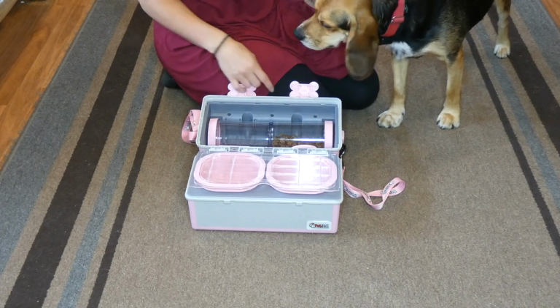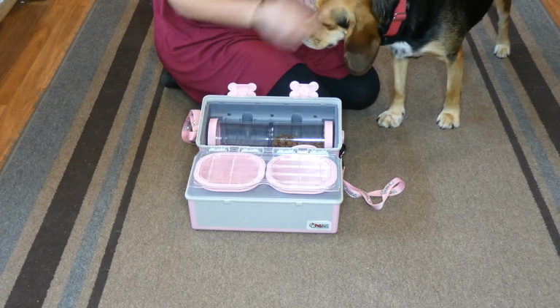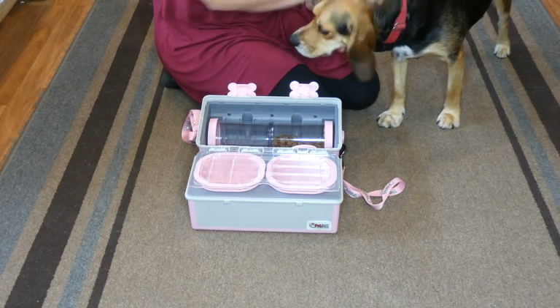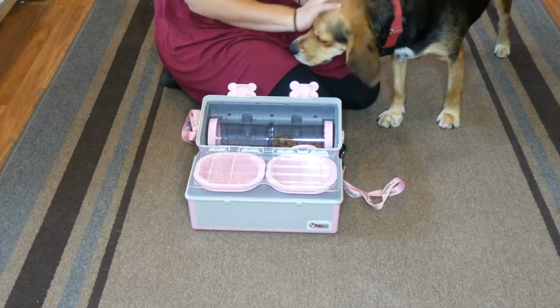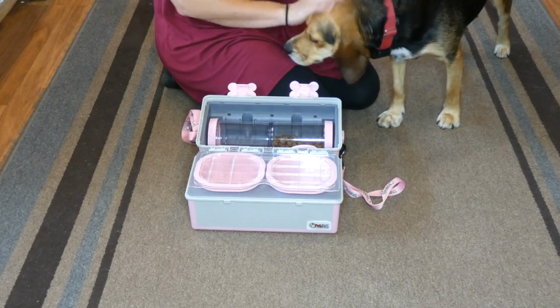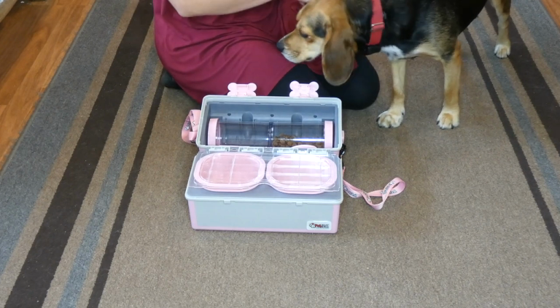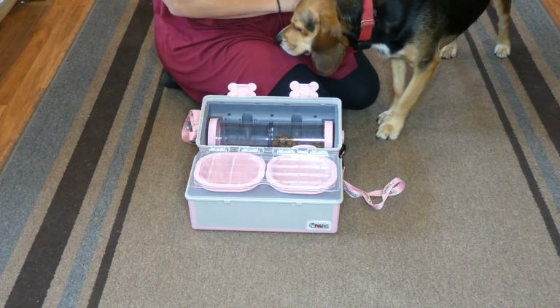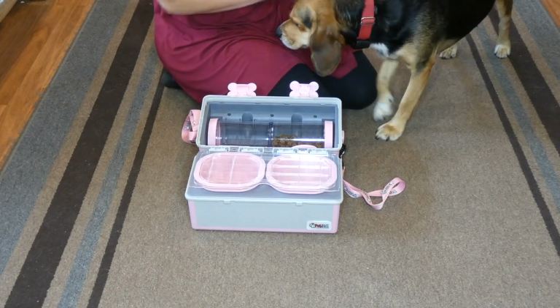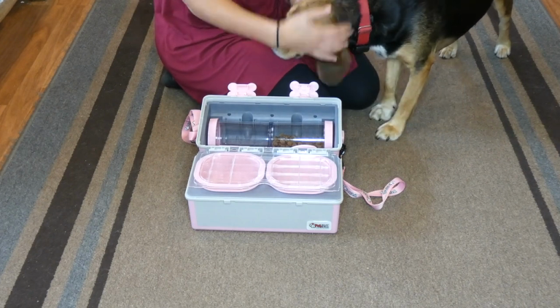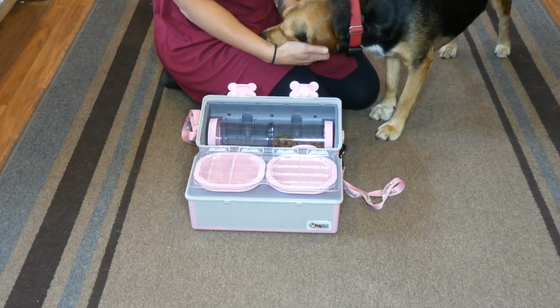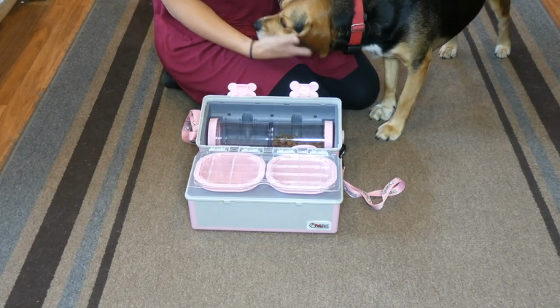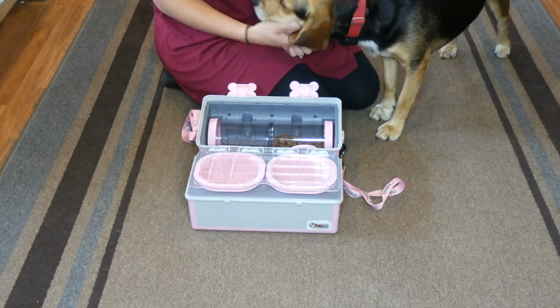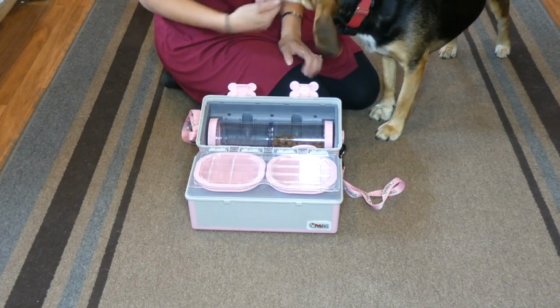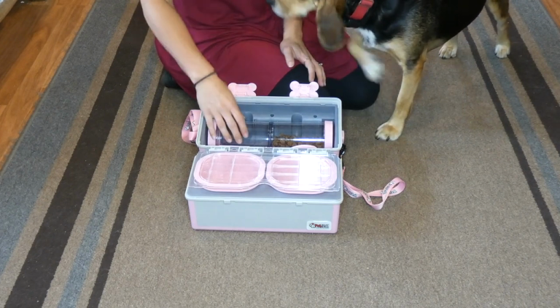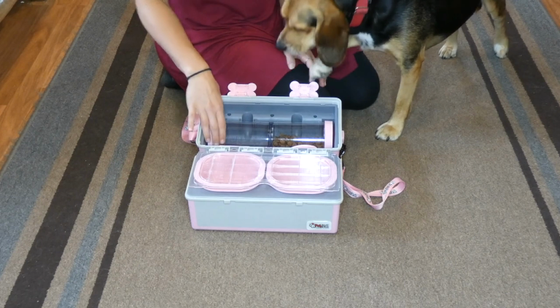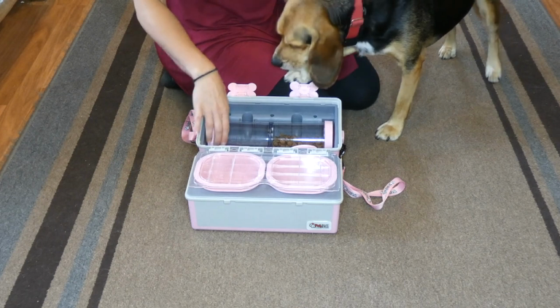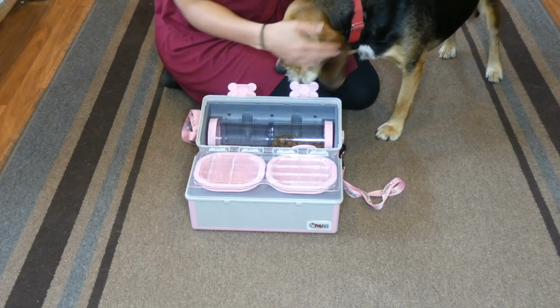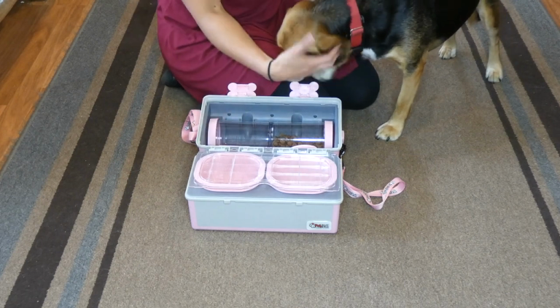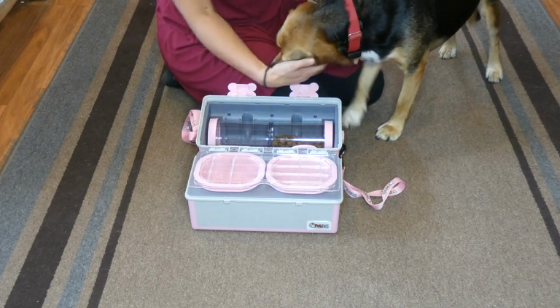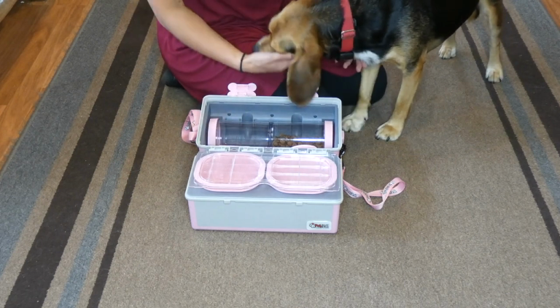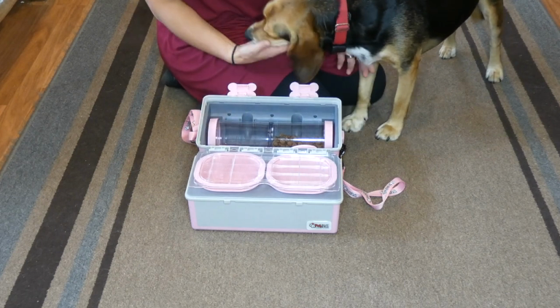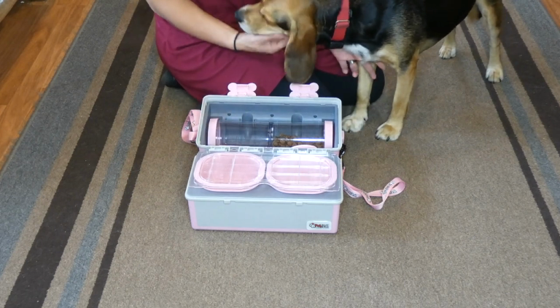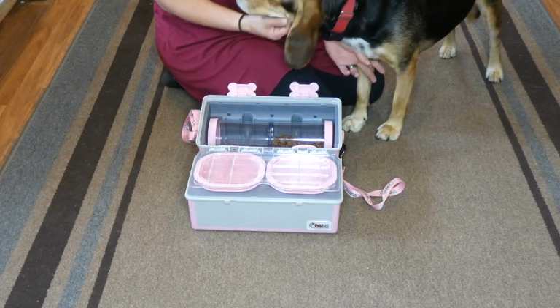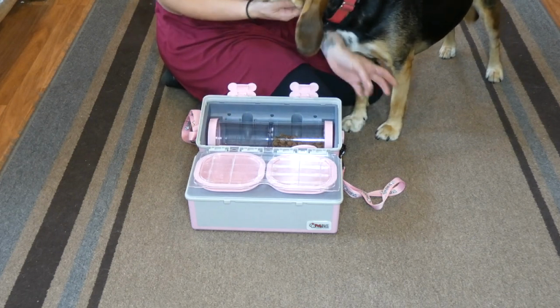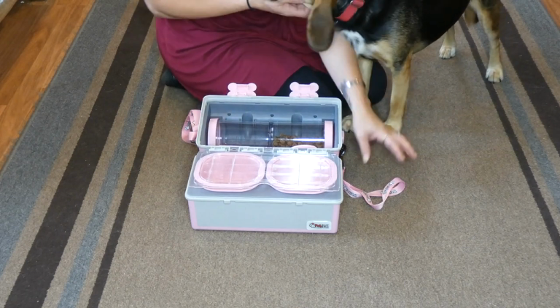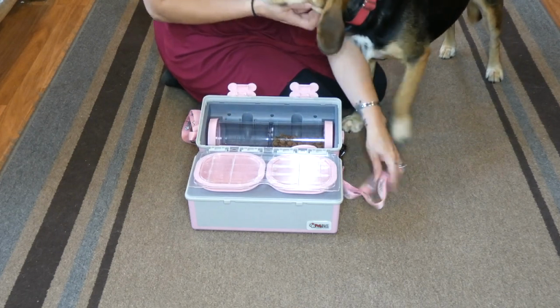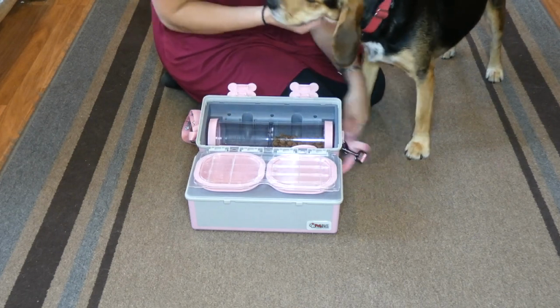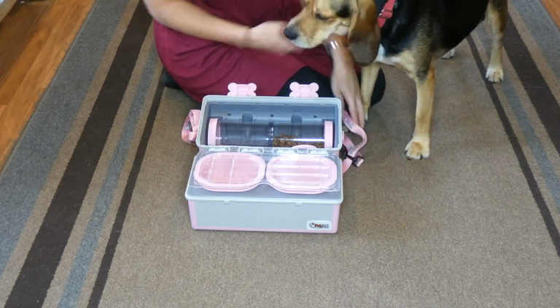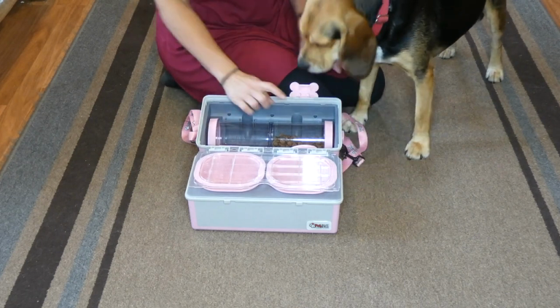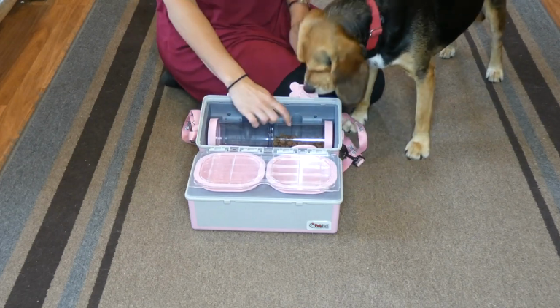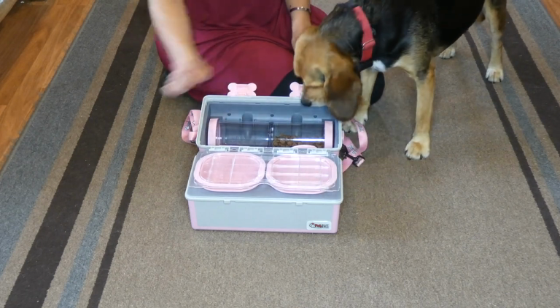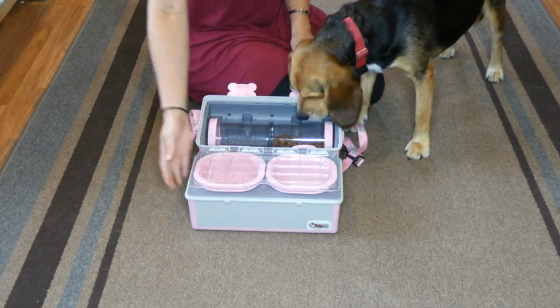This is our beagle Molly. This is her Pet Pail and she's pretty excited to show you all the things that are in here, especially the food.